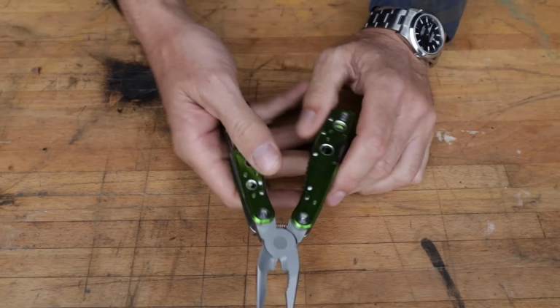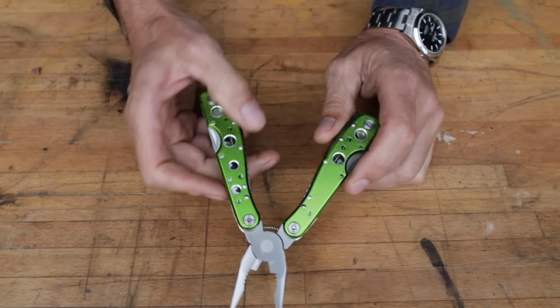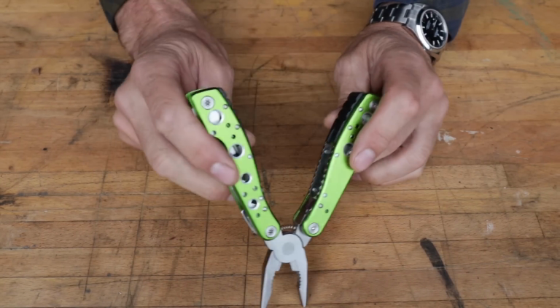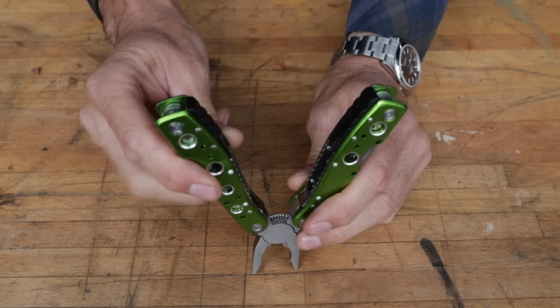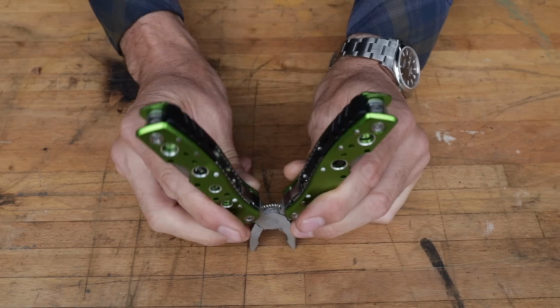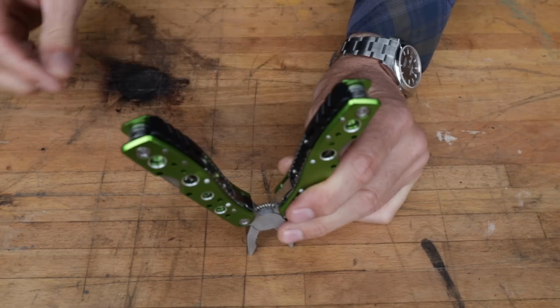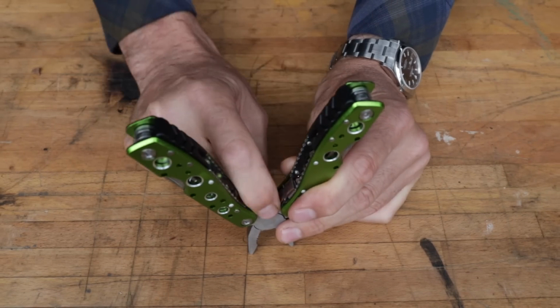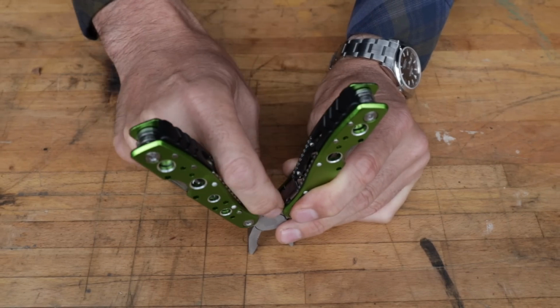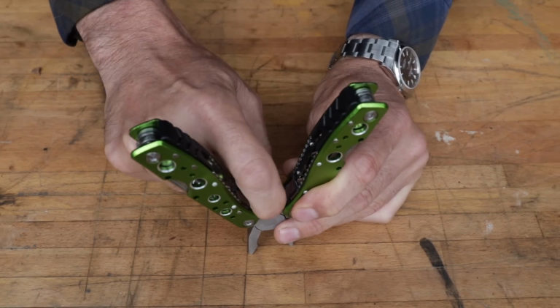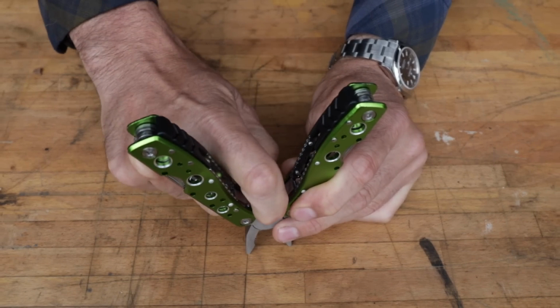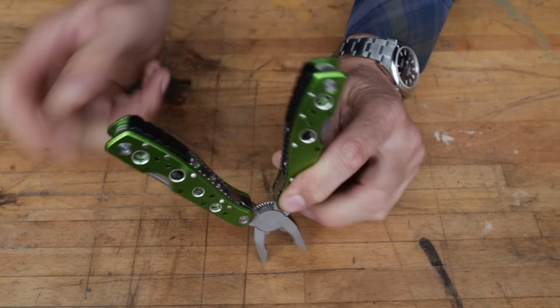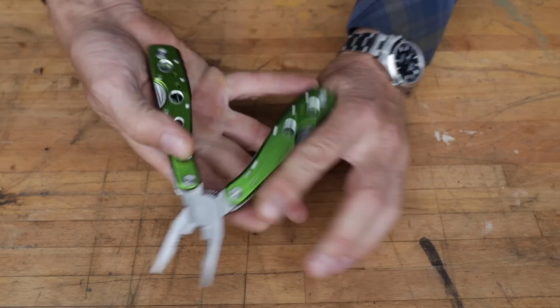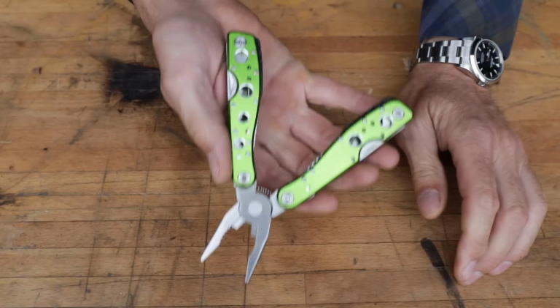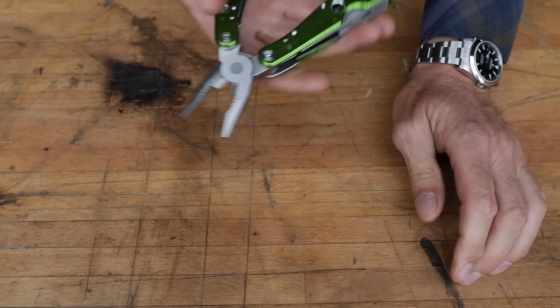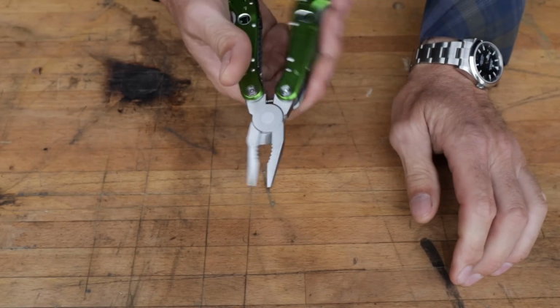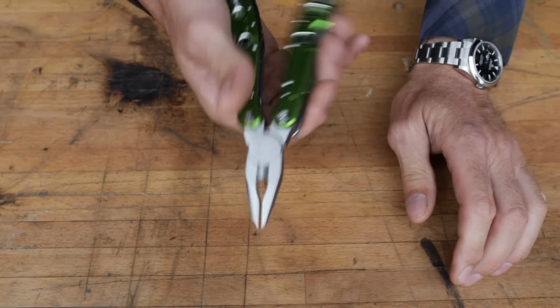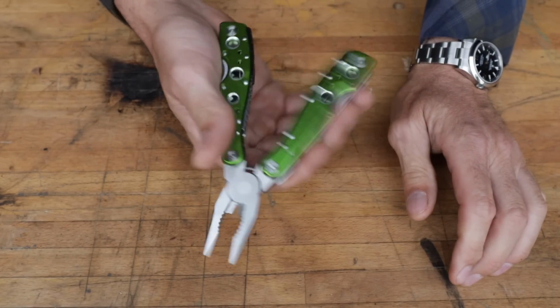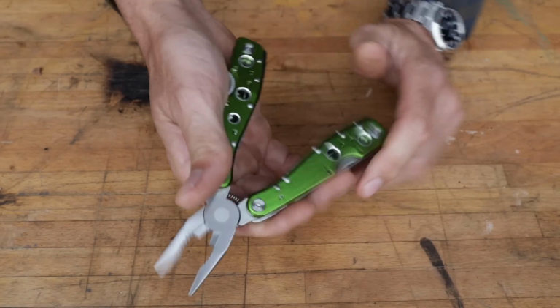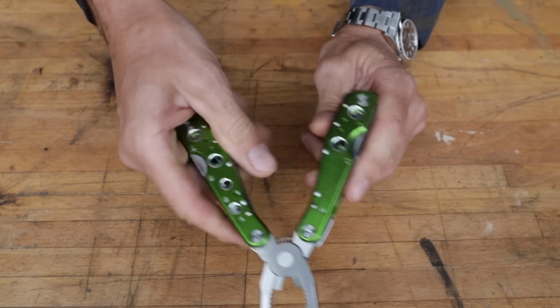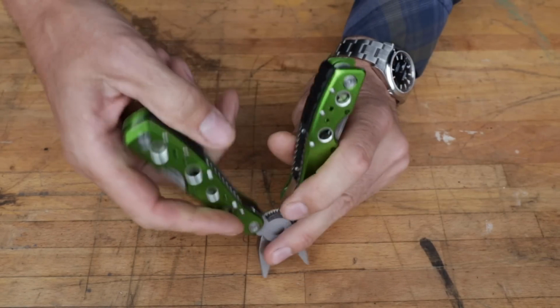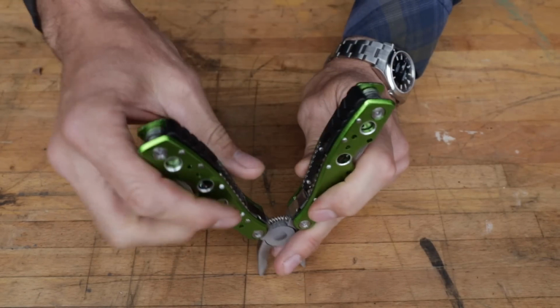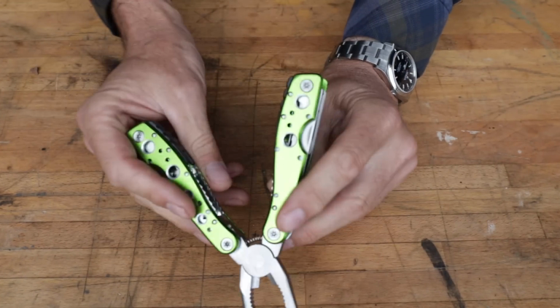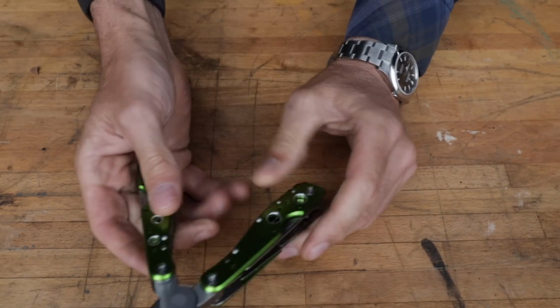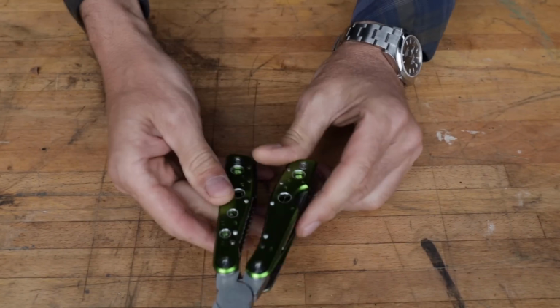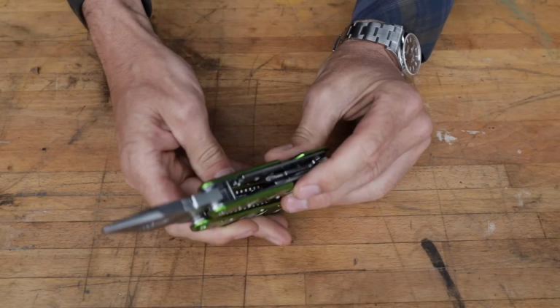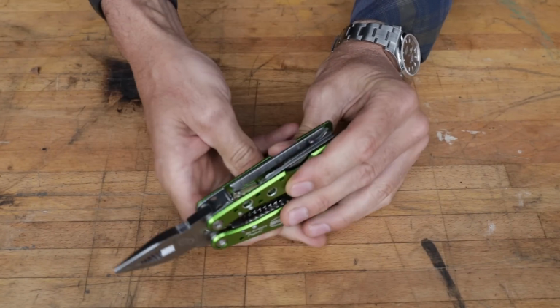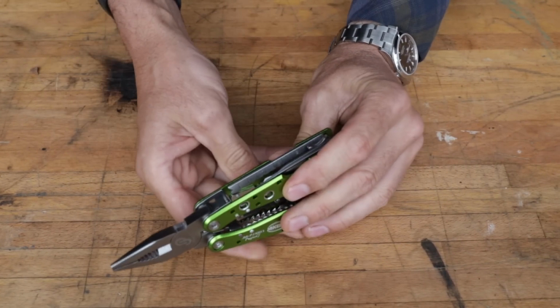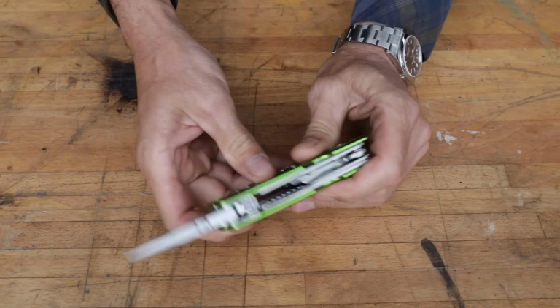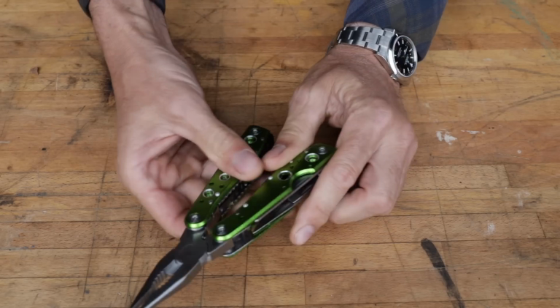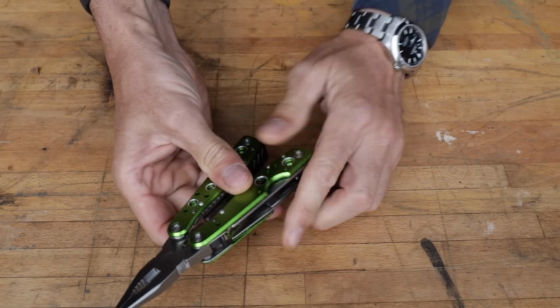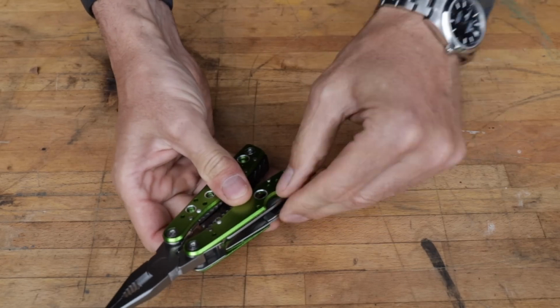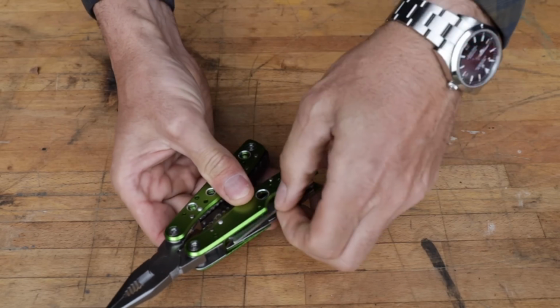One thing that's a little different: we've got an exposed spring in here which makes a lot of noise if you listen — kind of that springy sound. But it seems to be adequate. Tool-wise, pretty standard here.